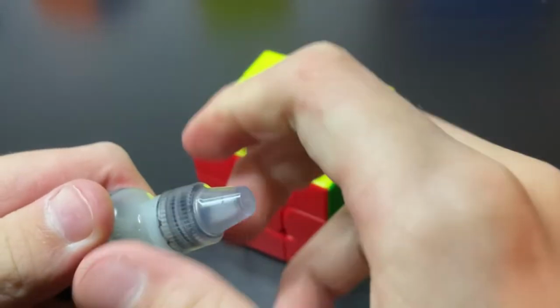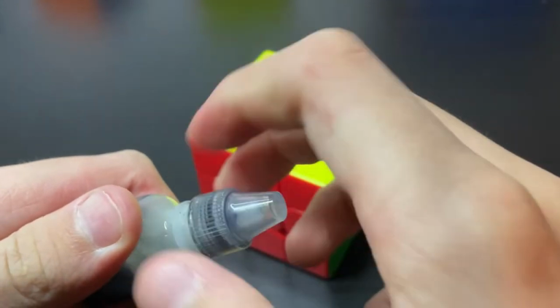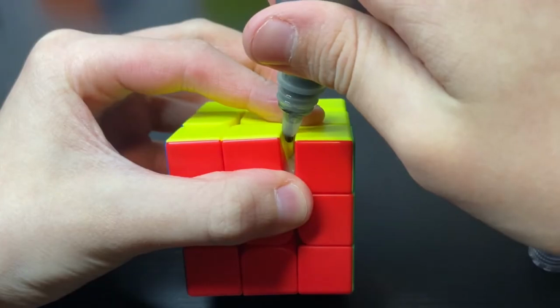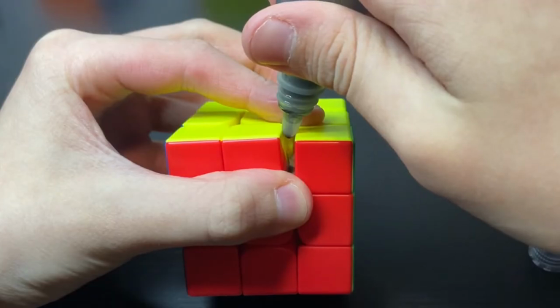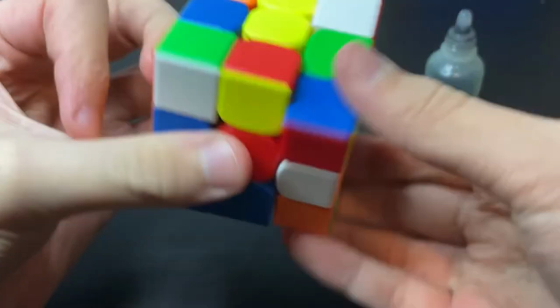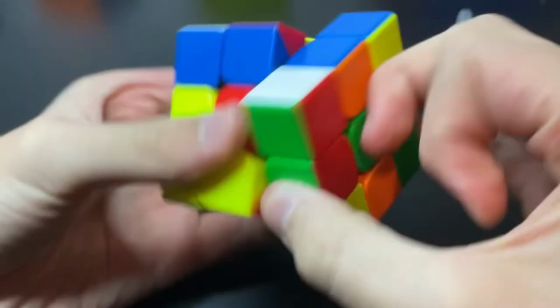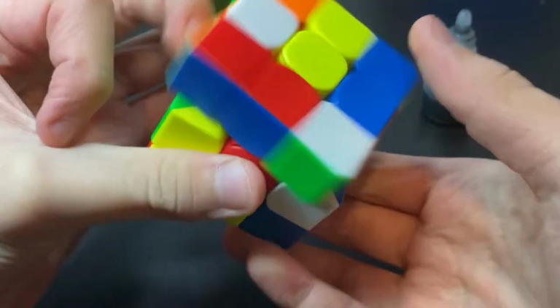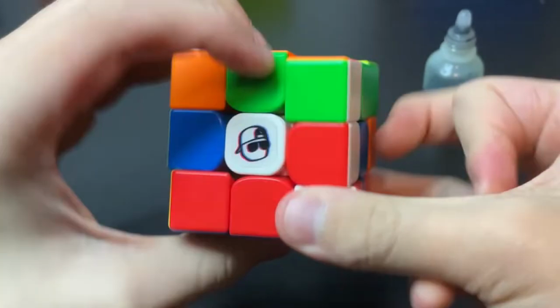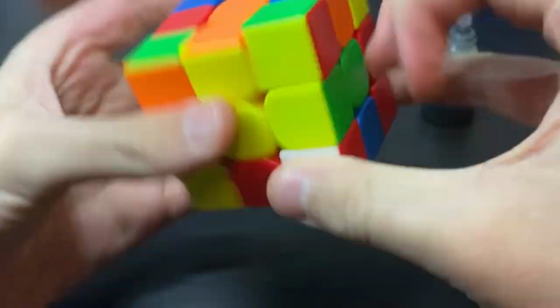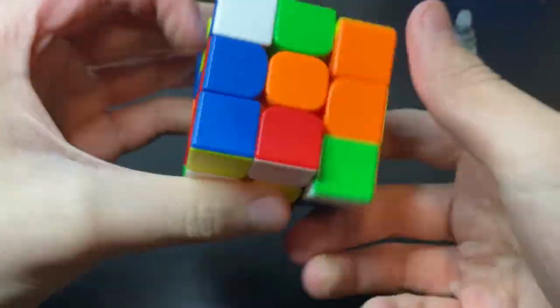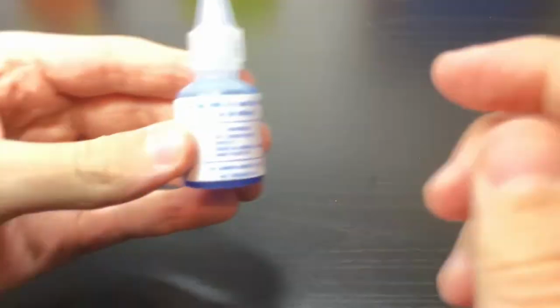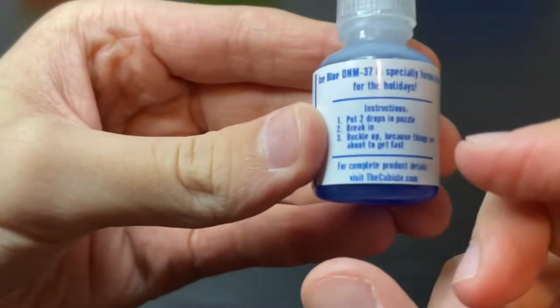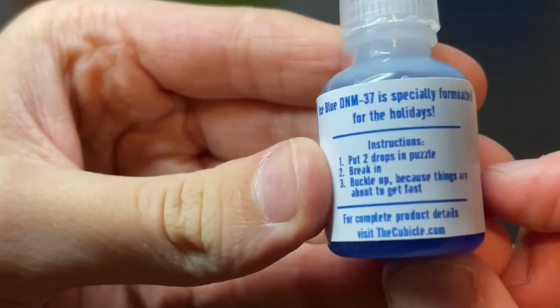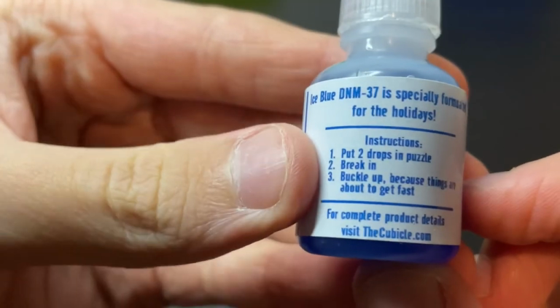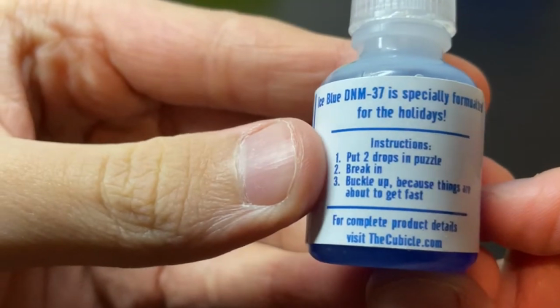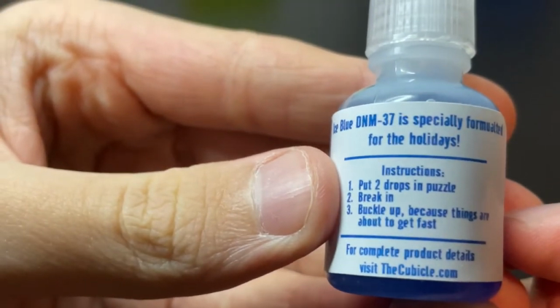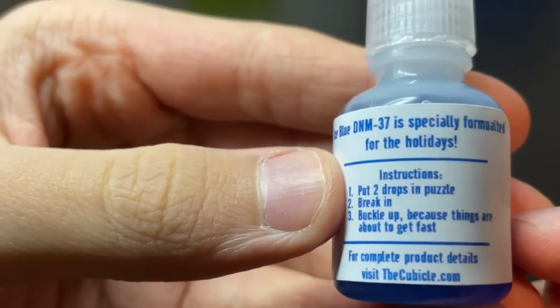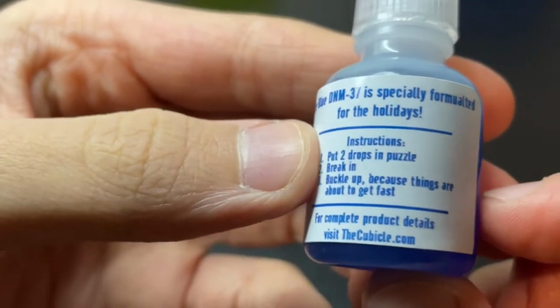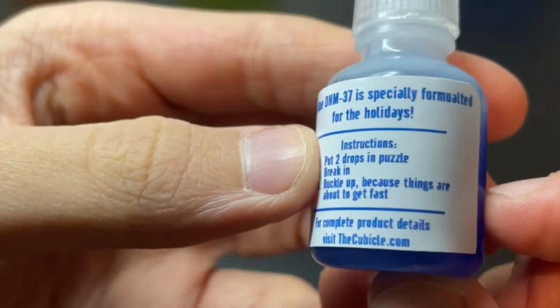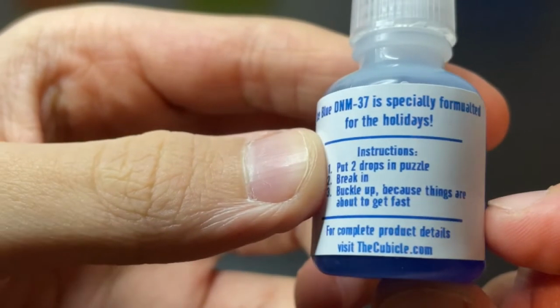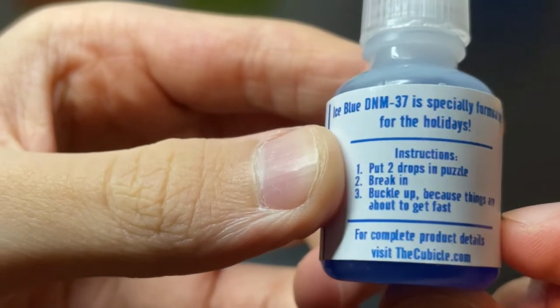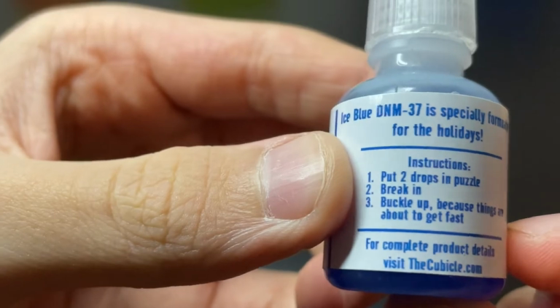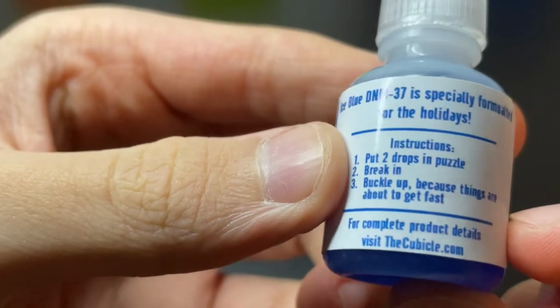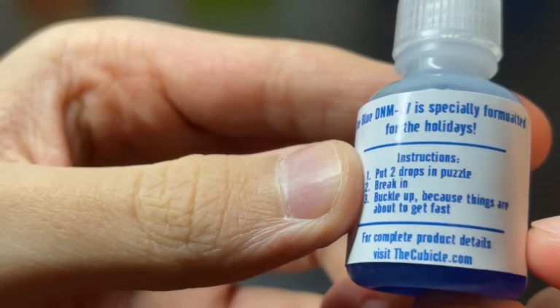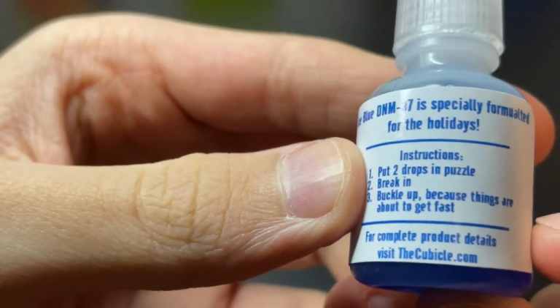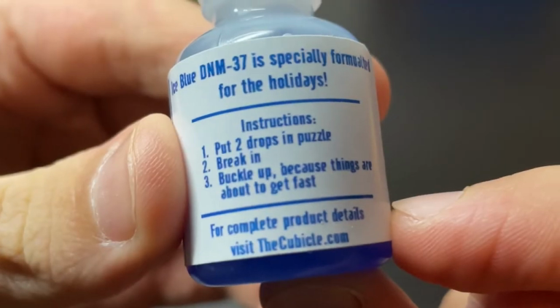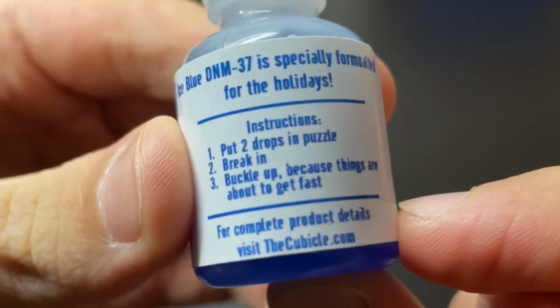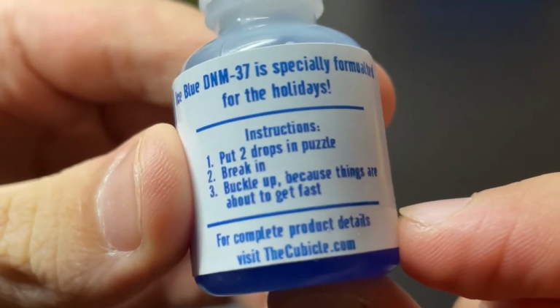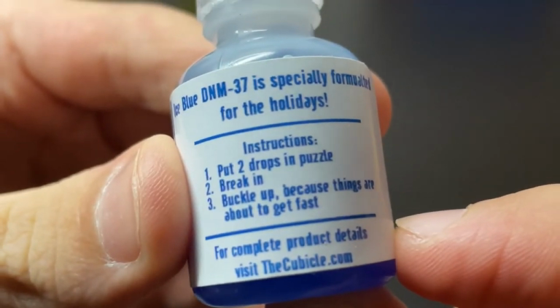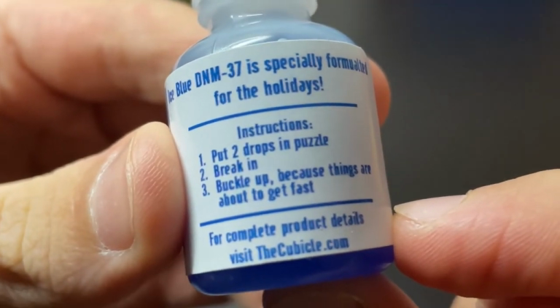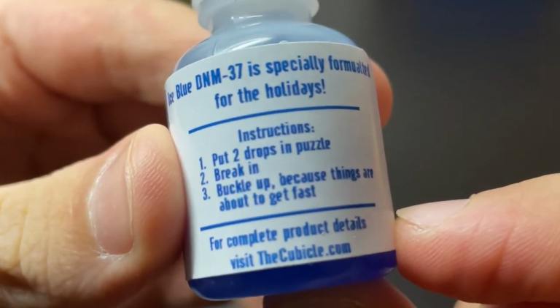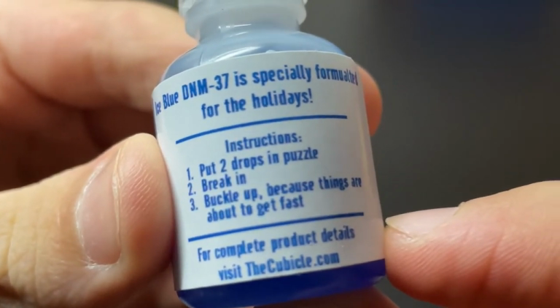This lube is fast — really, really fast. The instructions say: put two drops in the puzzle, break in, buckle up, because things are about to get fast. For complete product details, visit thecubicle.com.